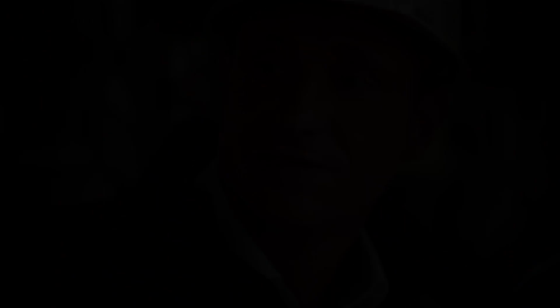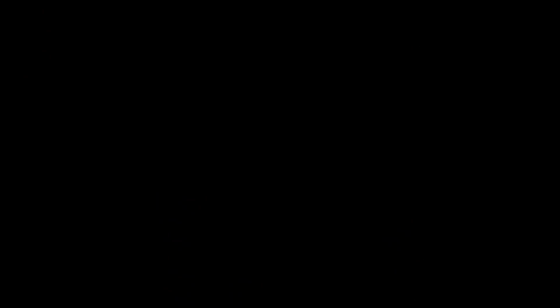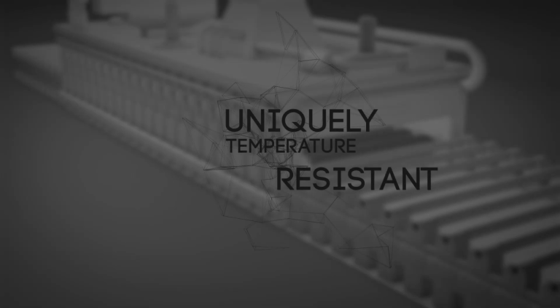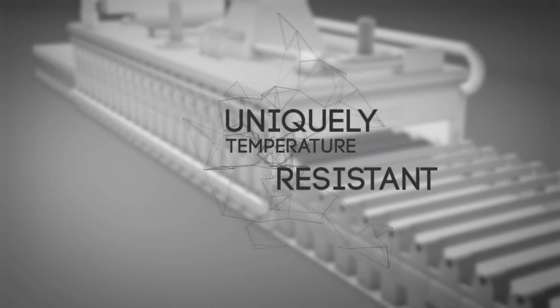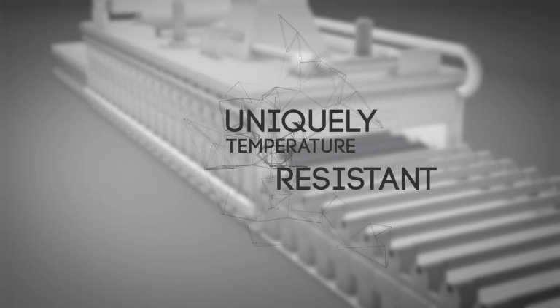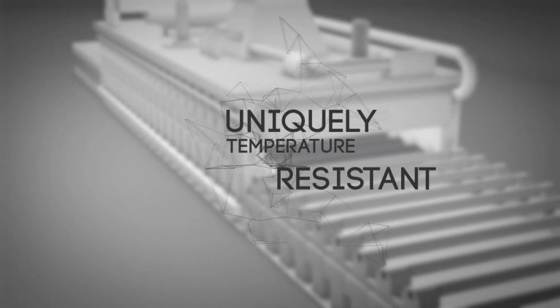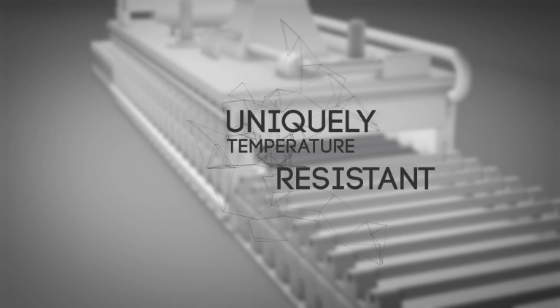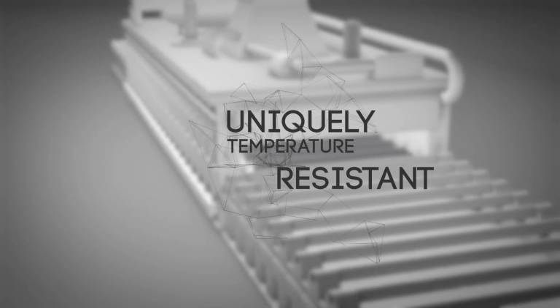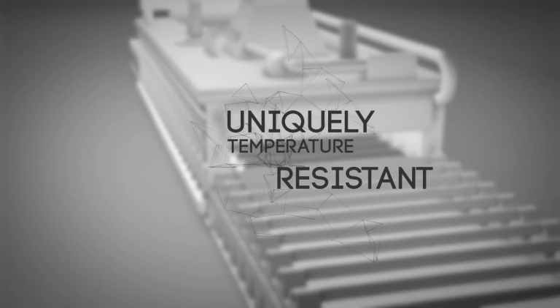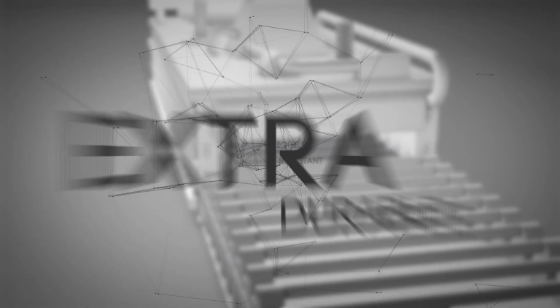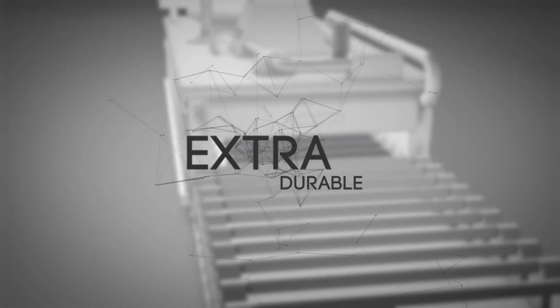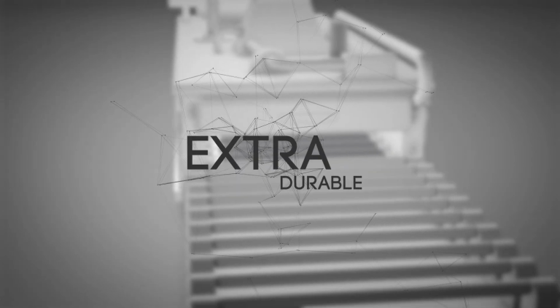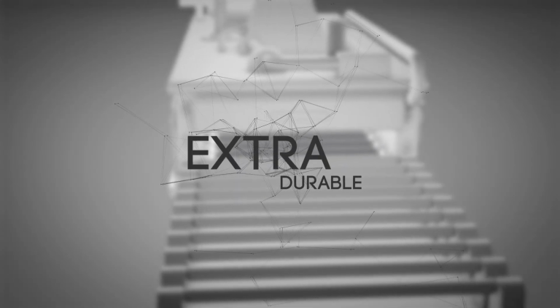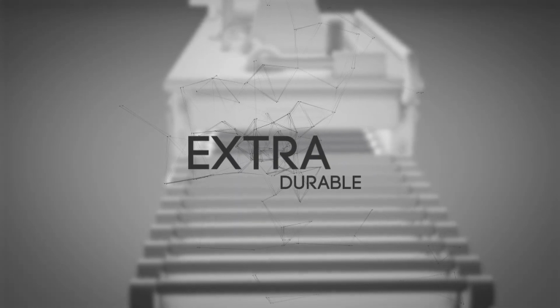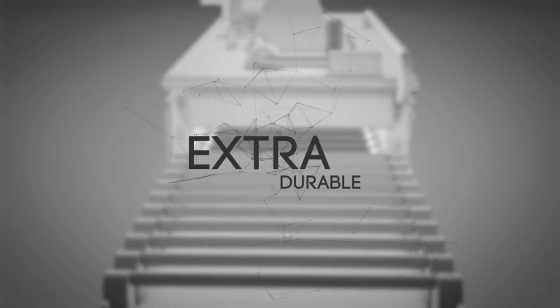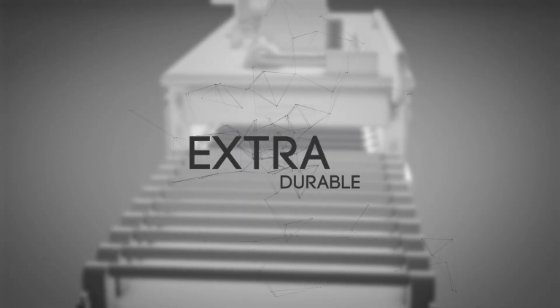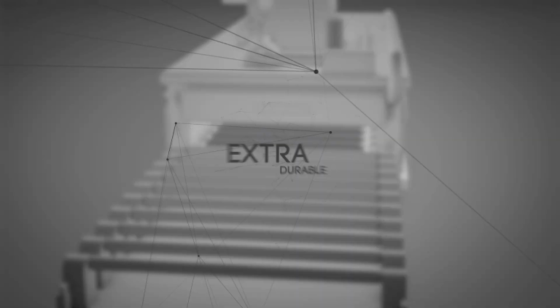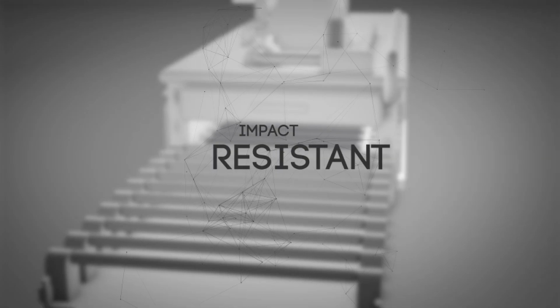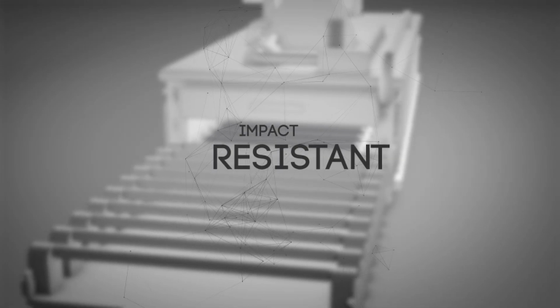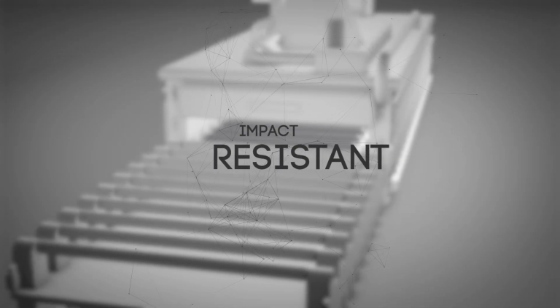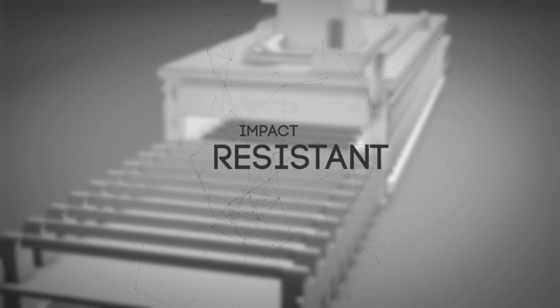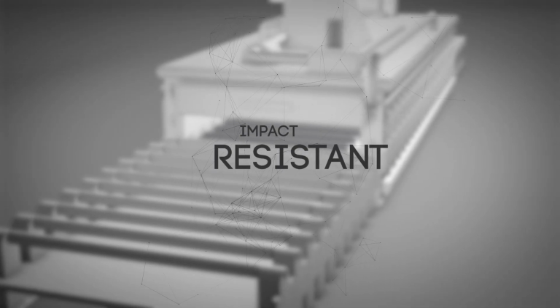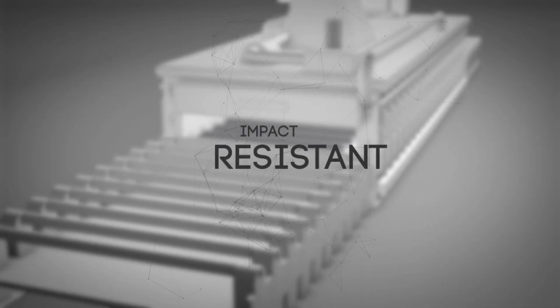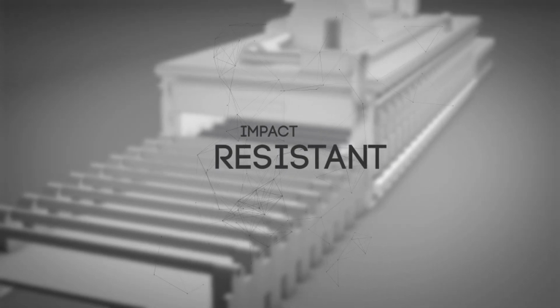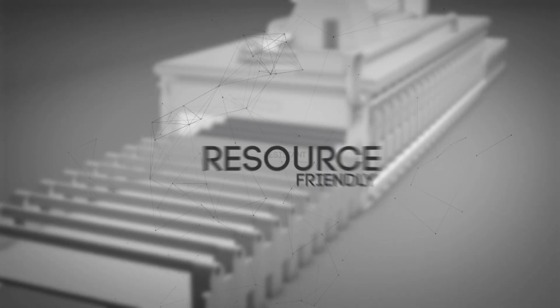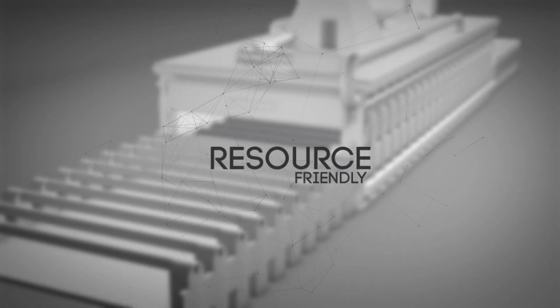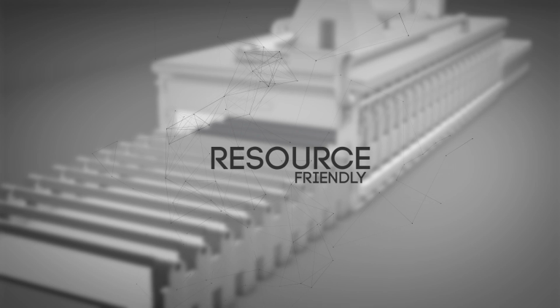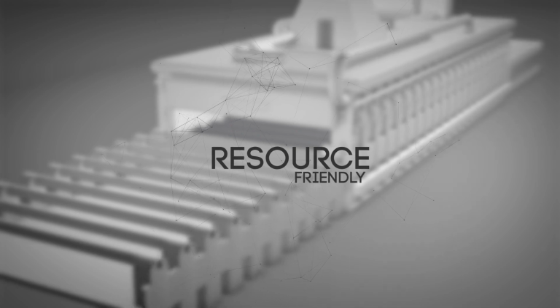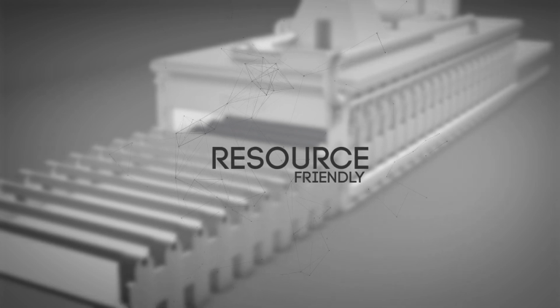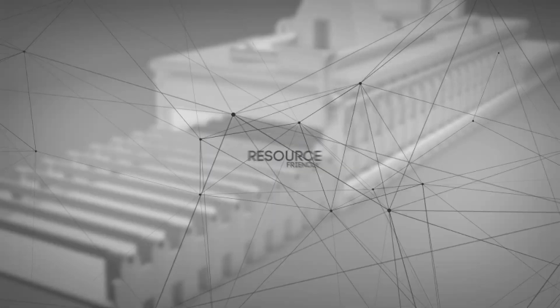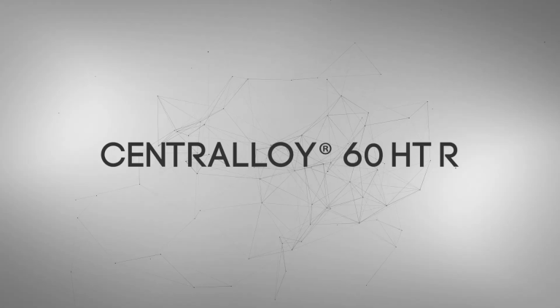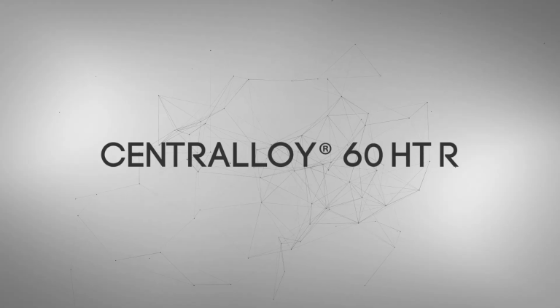Our dry rolls also tackle the special challenges of your furnaces. Switch now and profit technically, economically and ecologically. Go for dry rolls manufactured from Centraloy 60HTR.